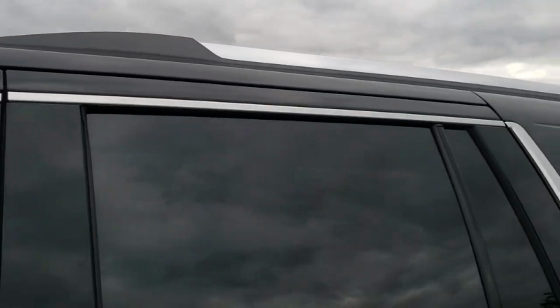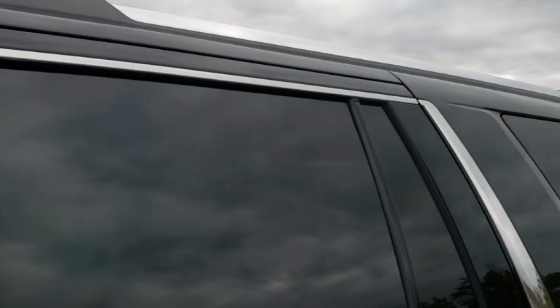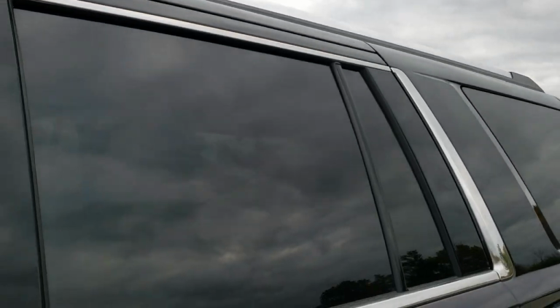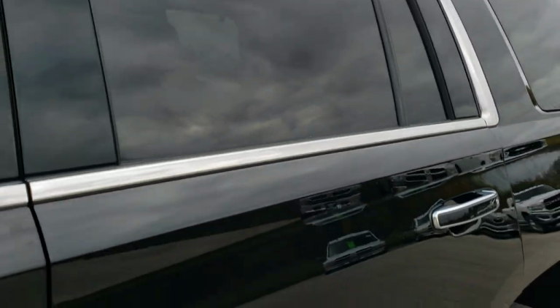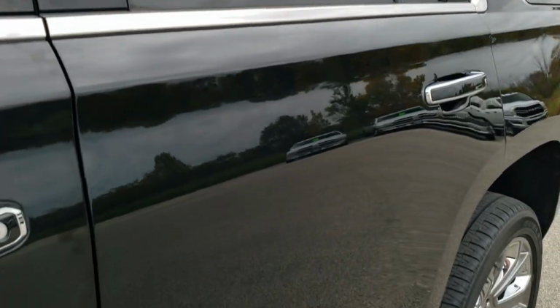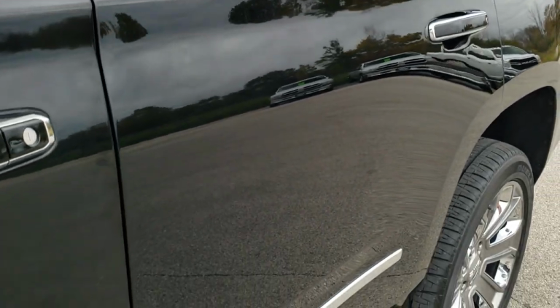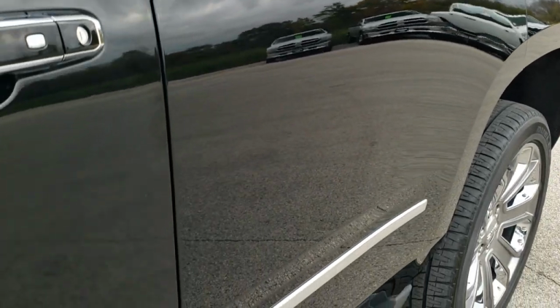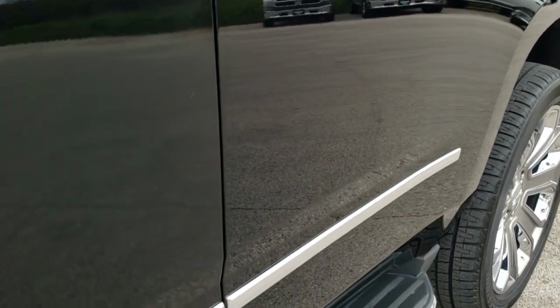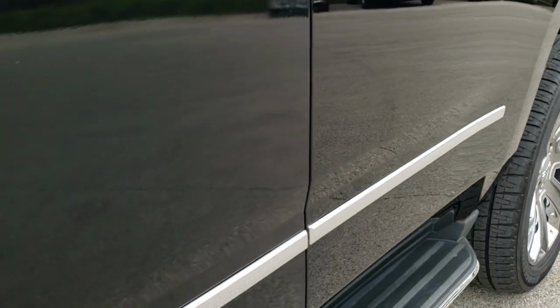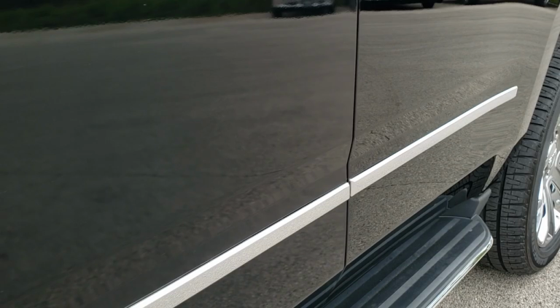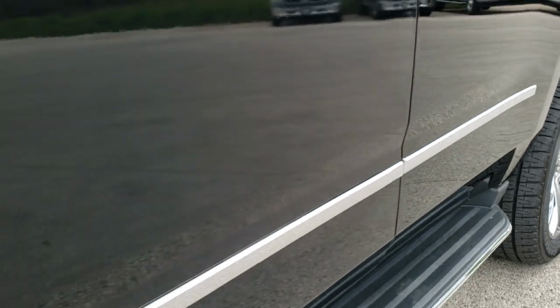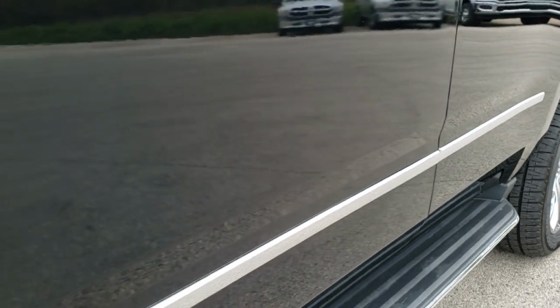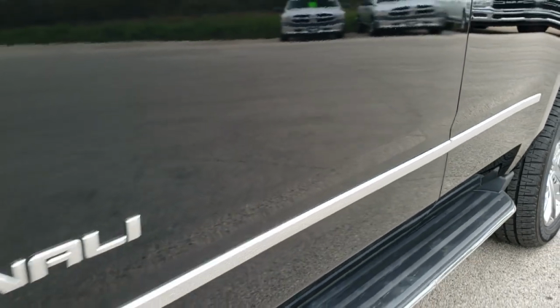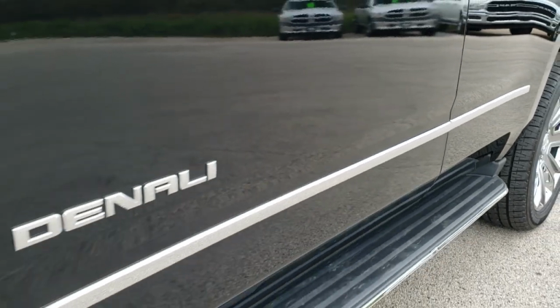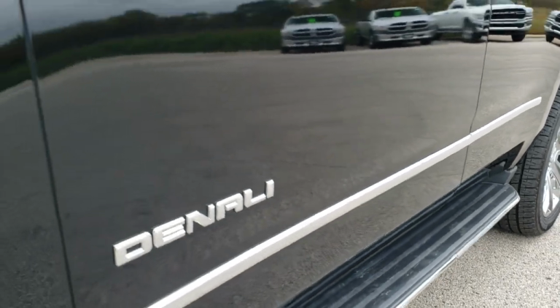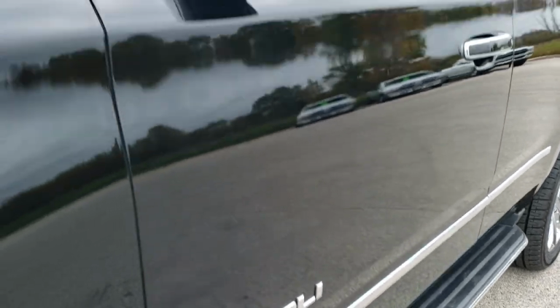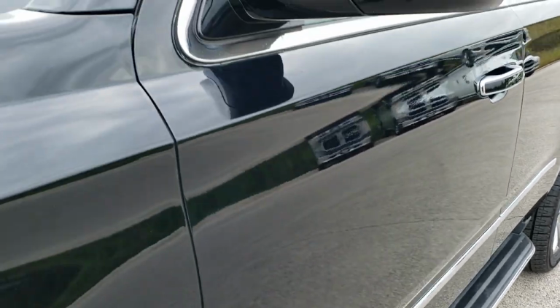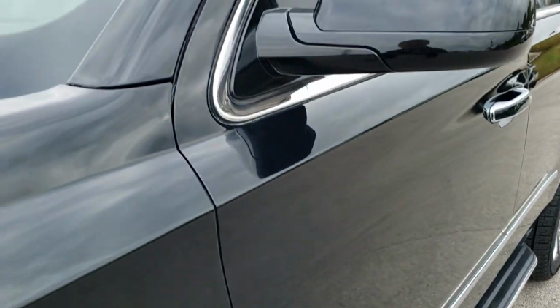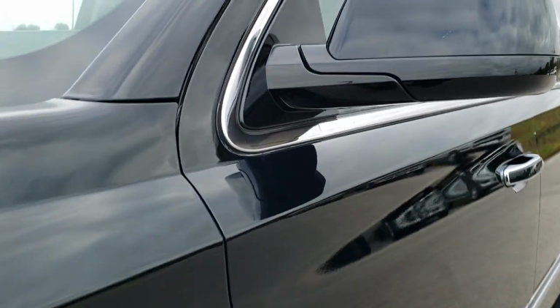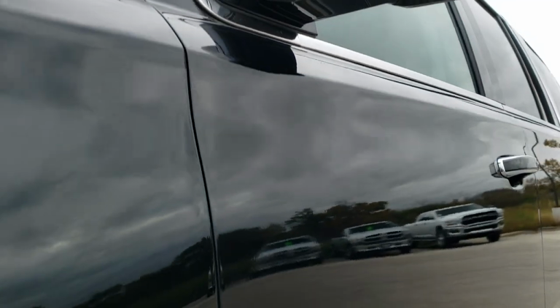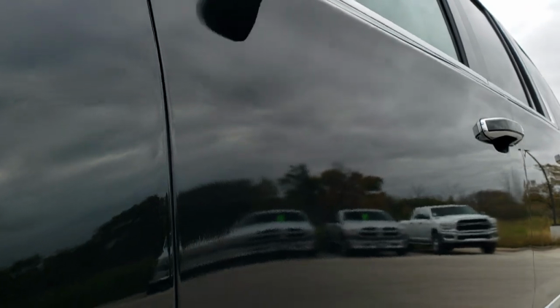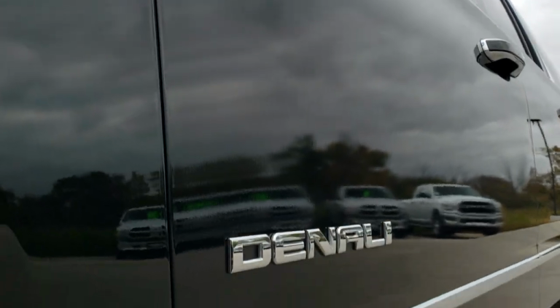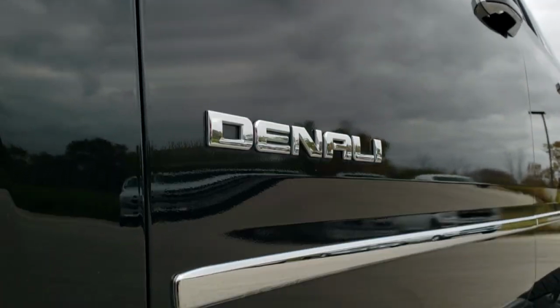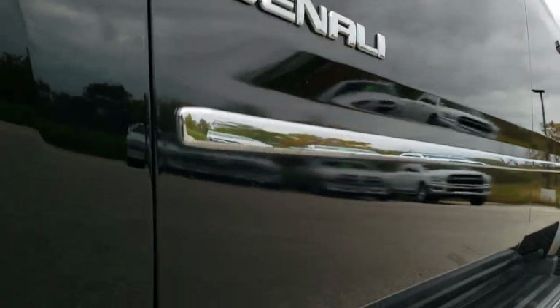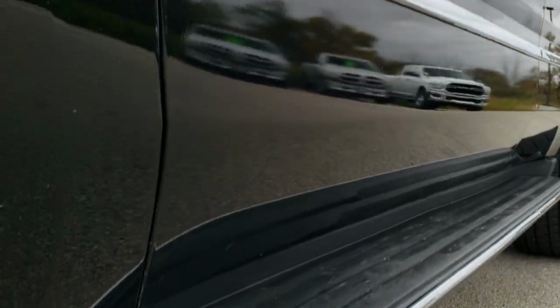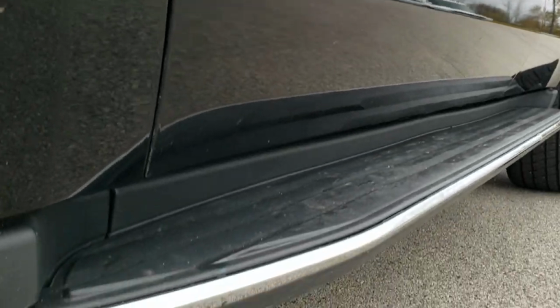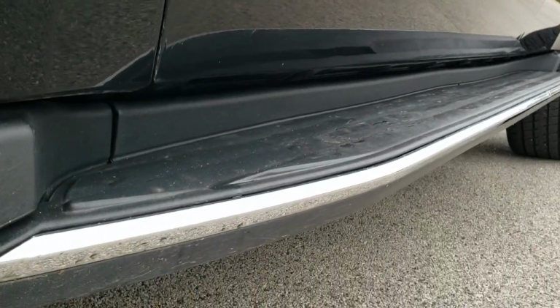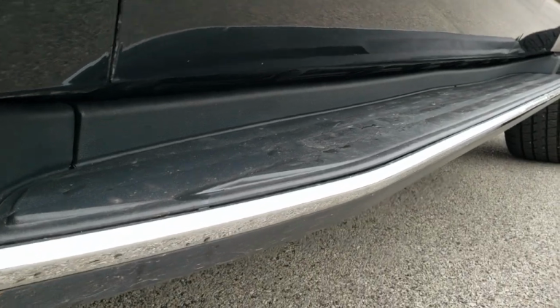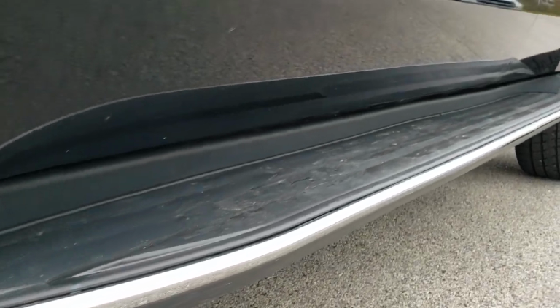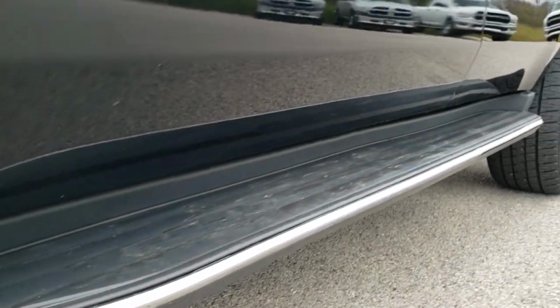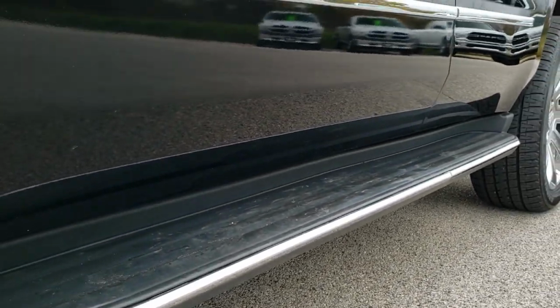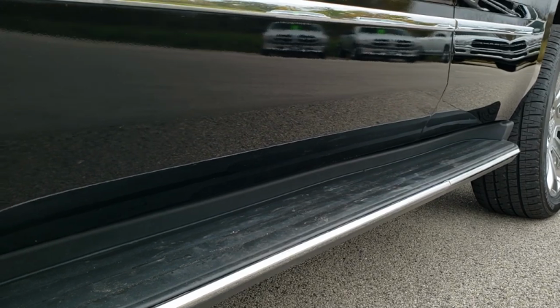We shoot all of our videos in 1080p so if you have HD capabilities on your computer, tablet or smartphone device, turn them on right now because it is like you are right here looking at the vehicle with me — and definitely your best way to check out the vehicle before seeing it in person.